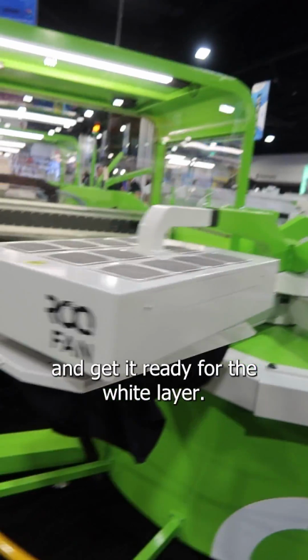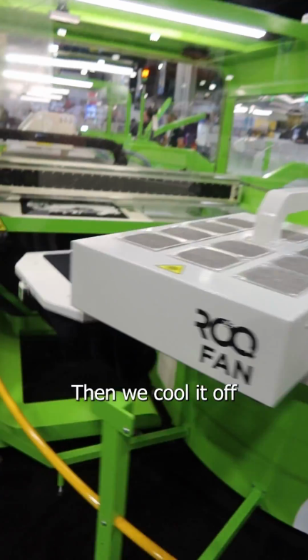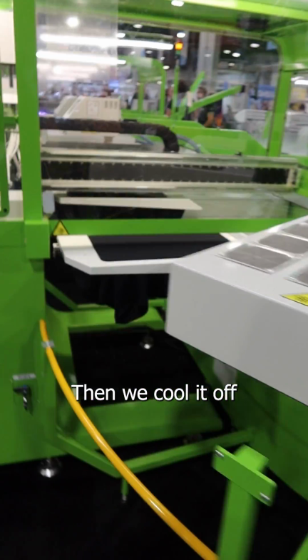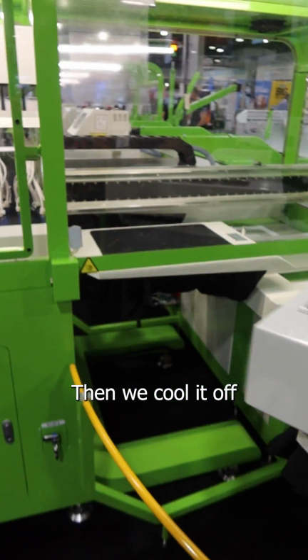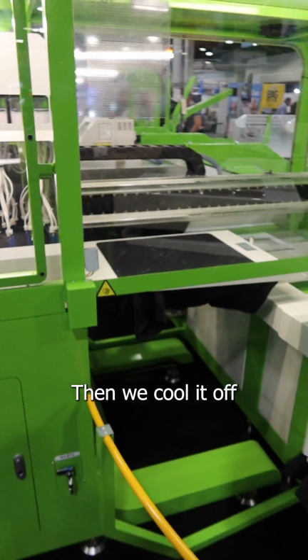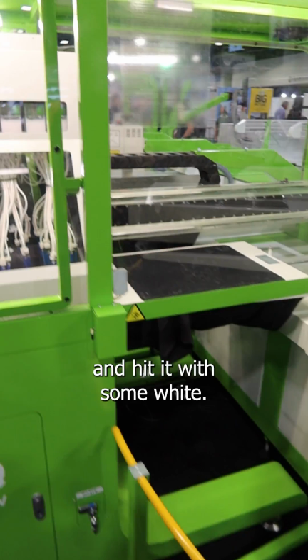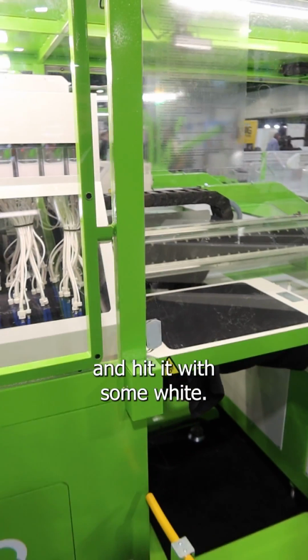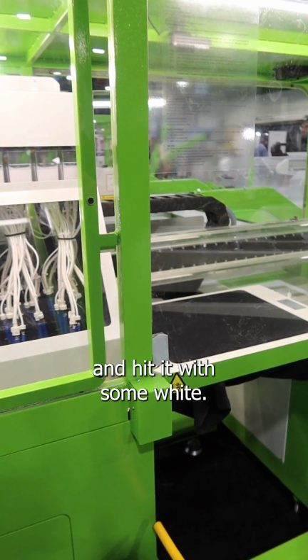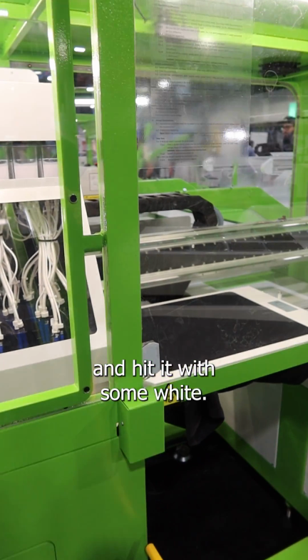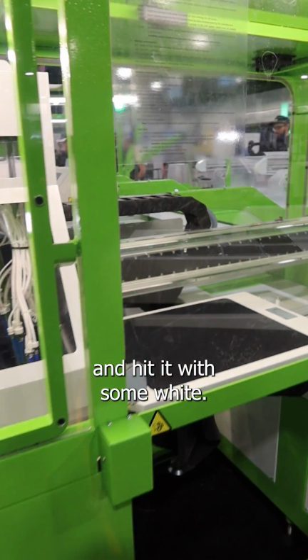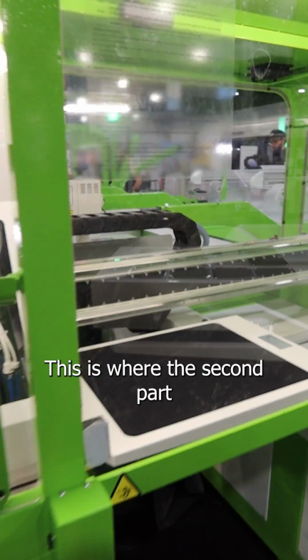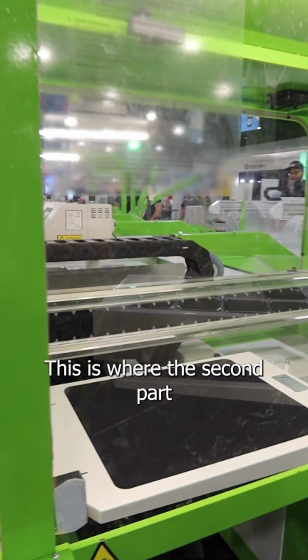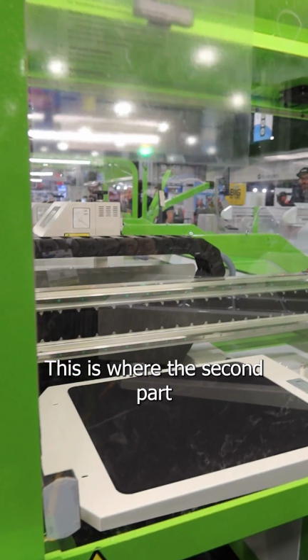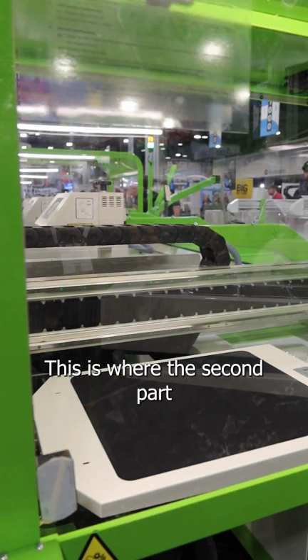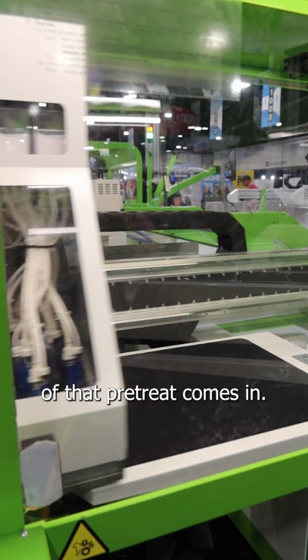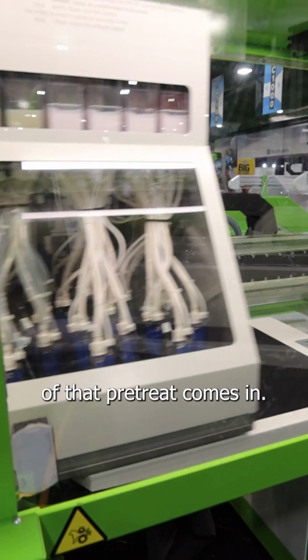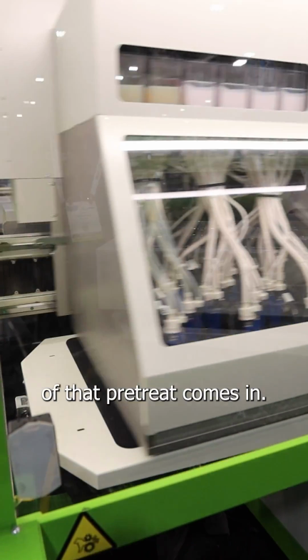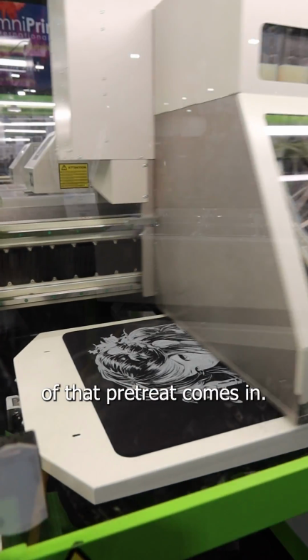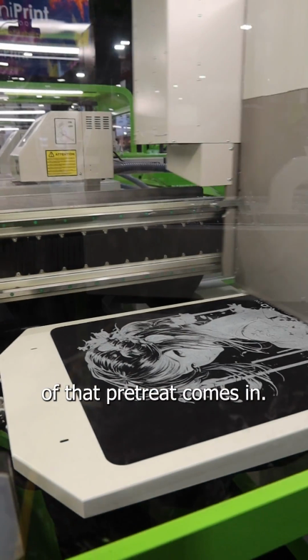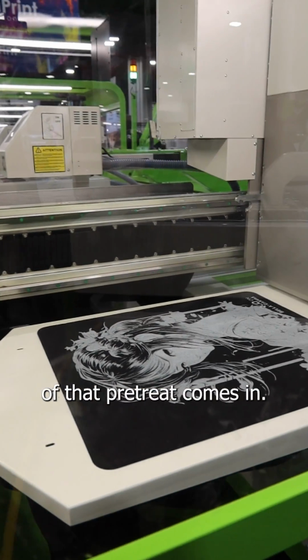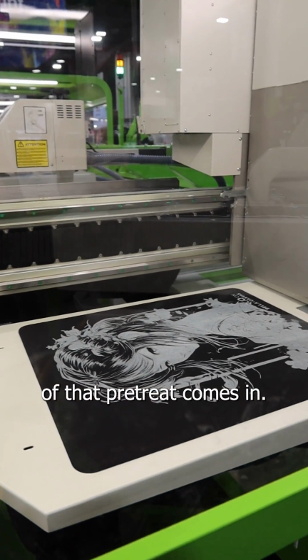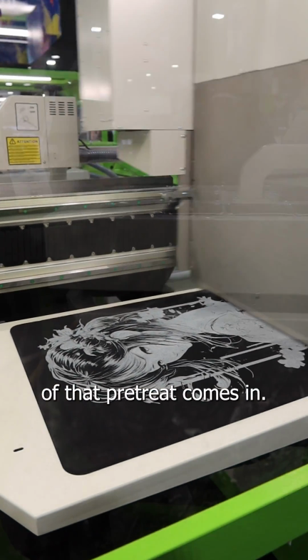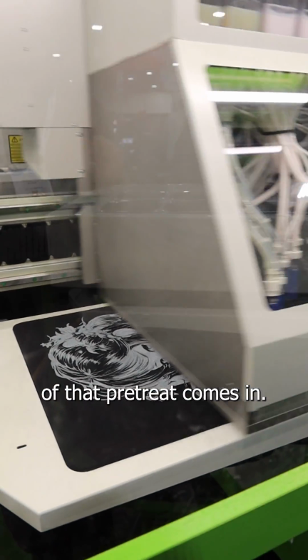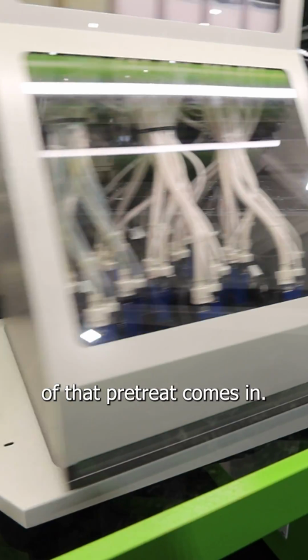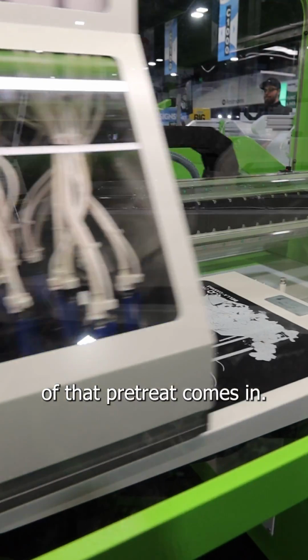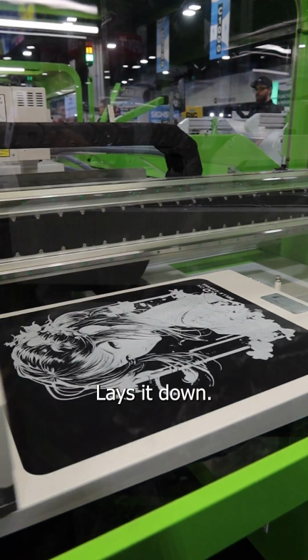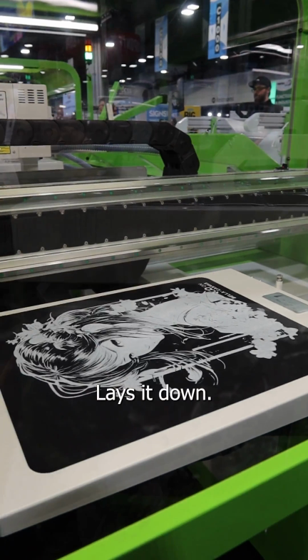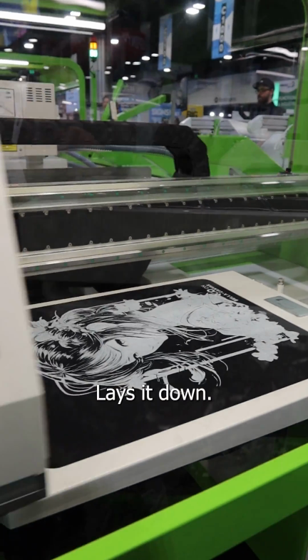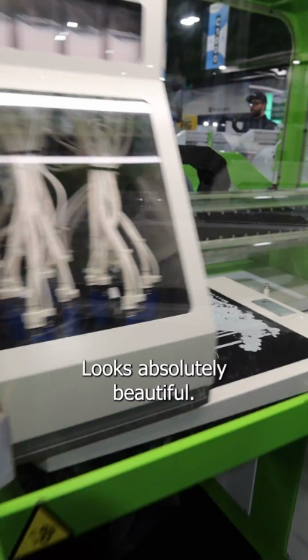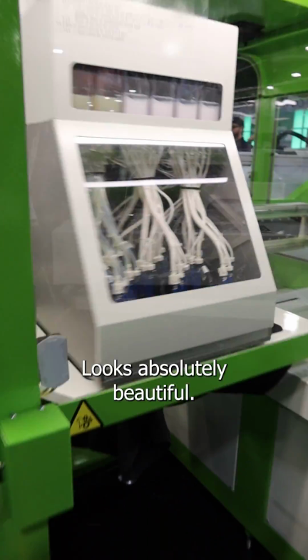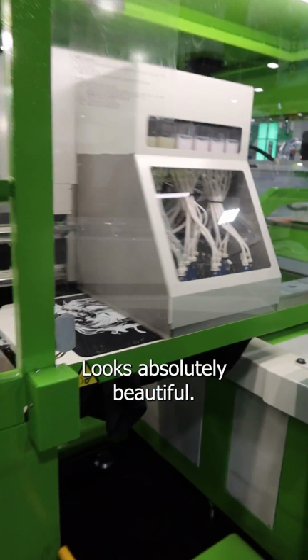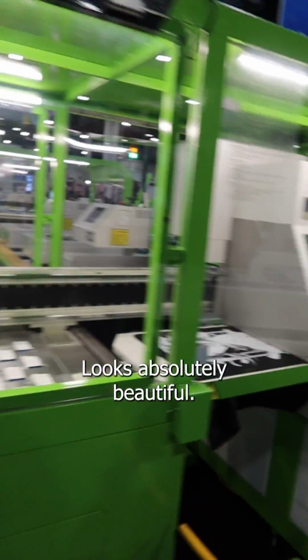Then we cool it off and we hit it with some white. This is where that second part of the pre-treat comes in. Lay it down — looks absolutely beautiful.